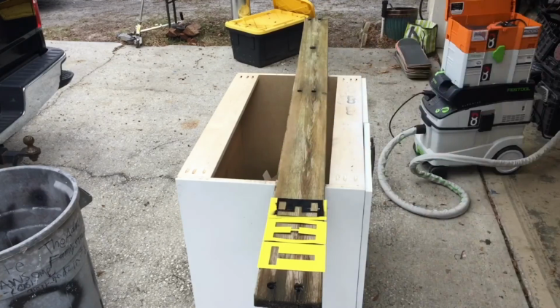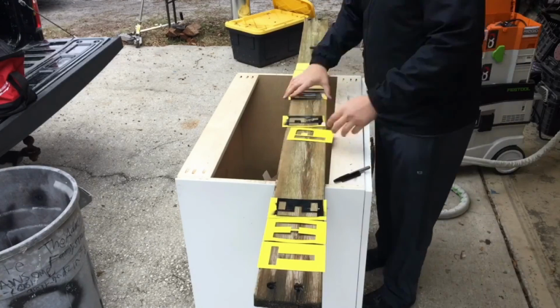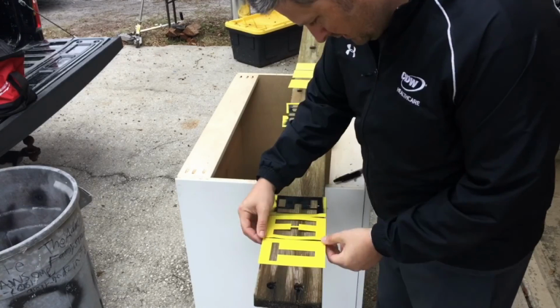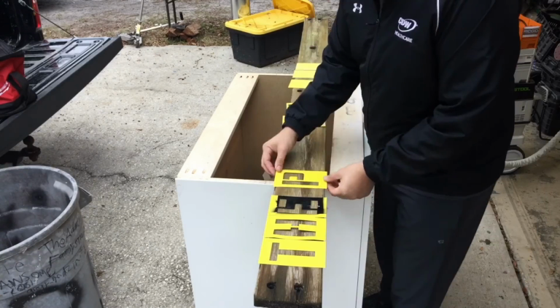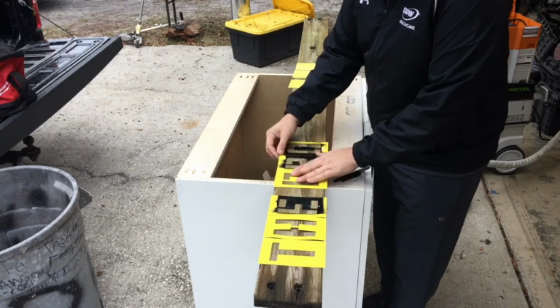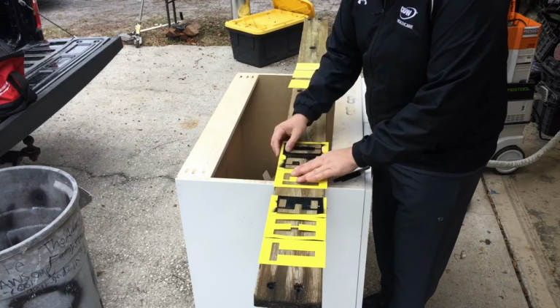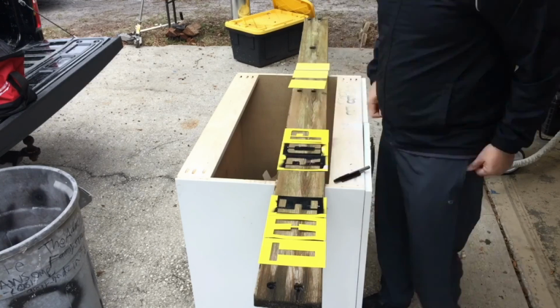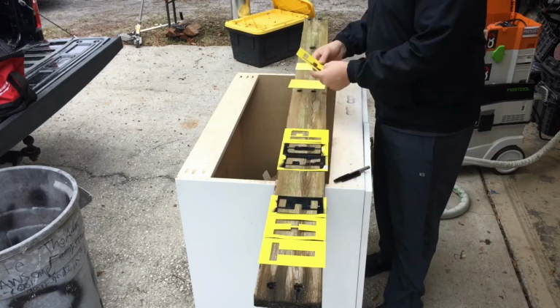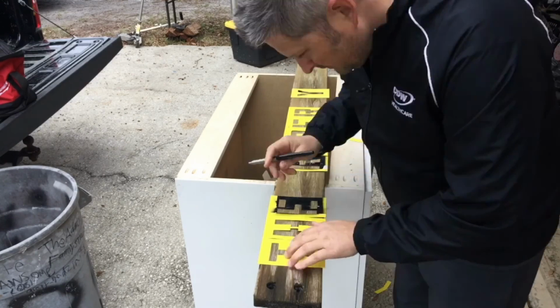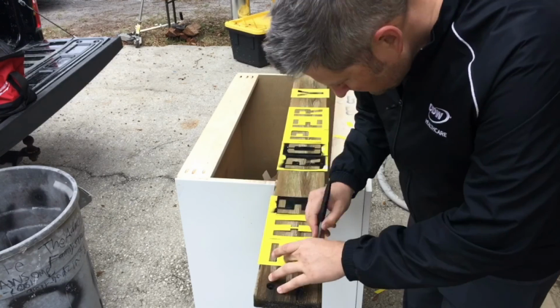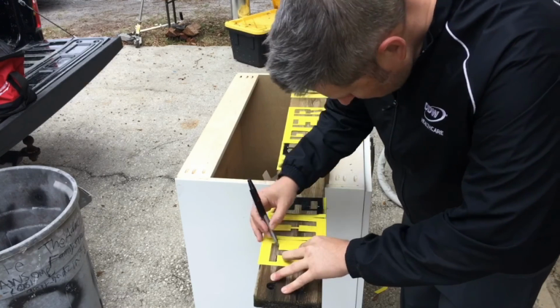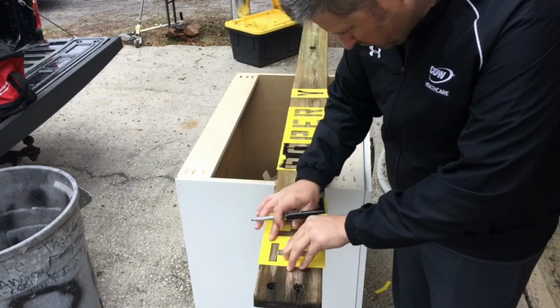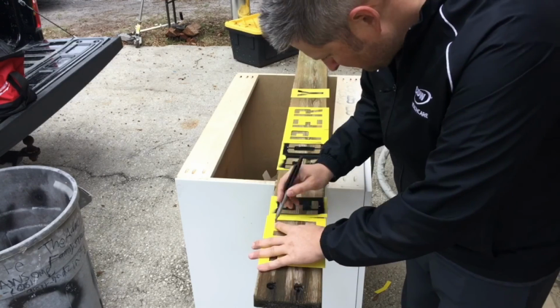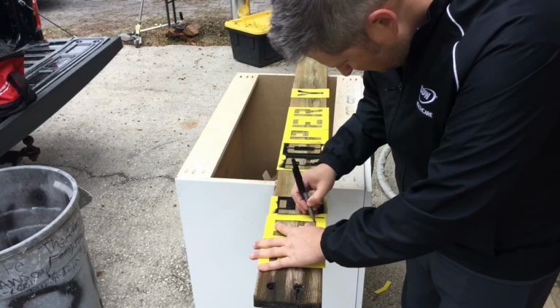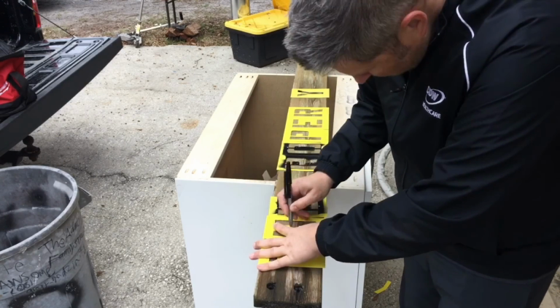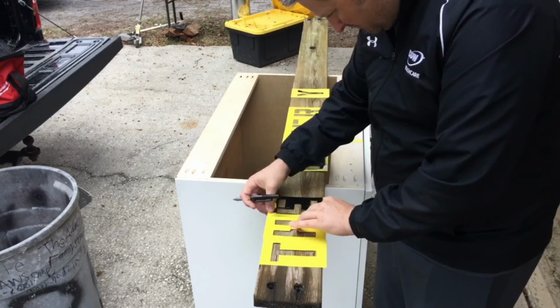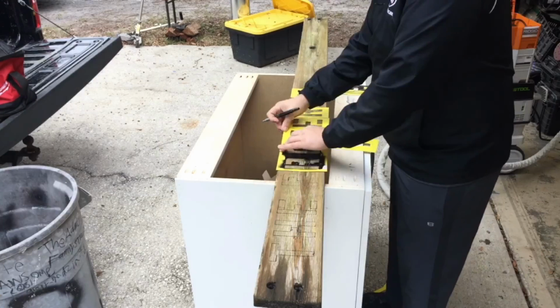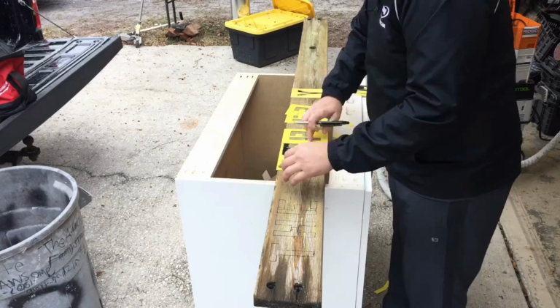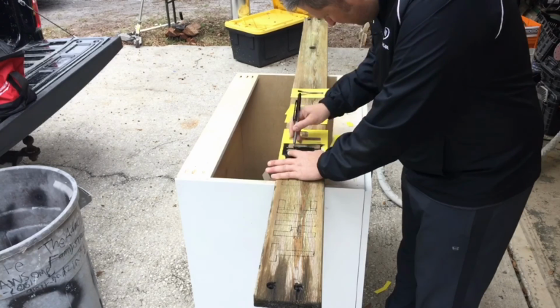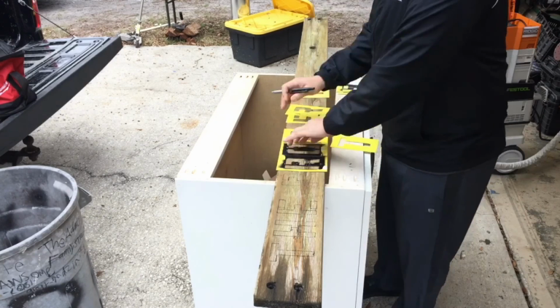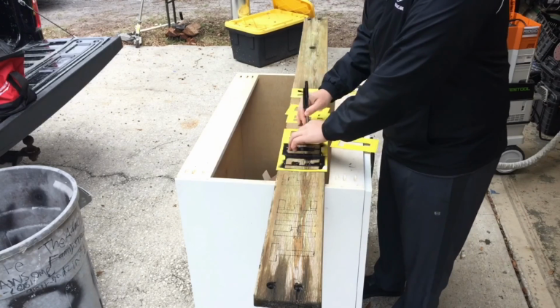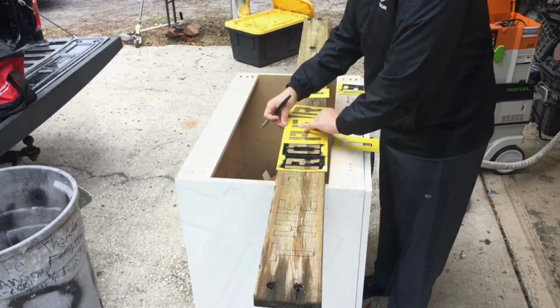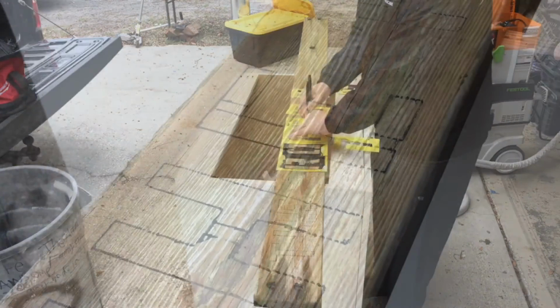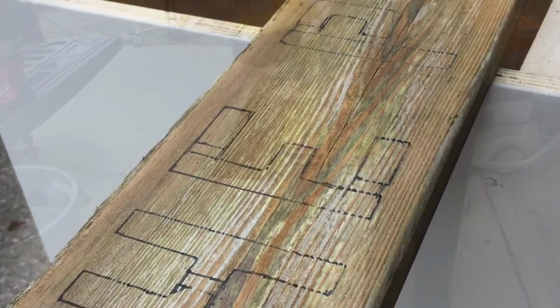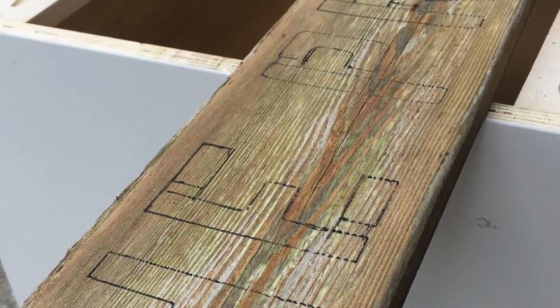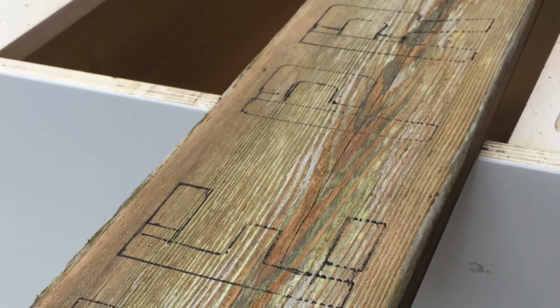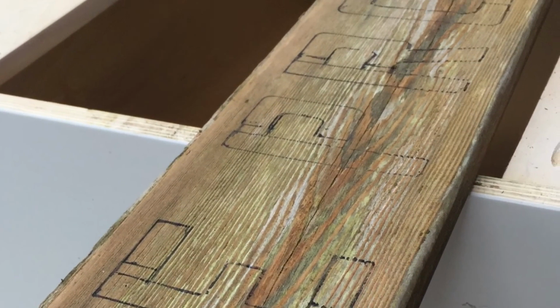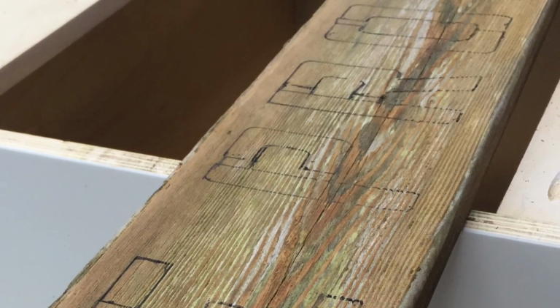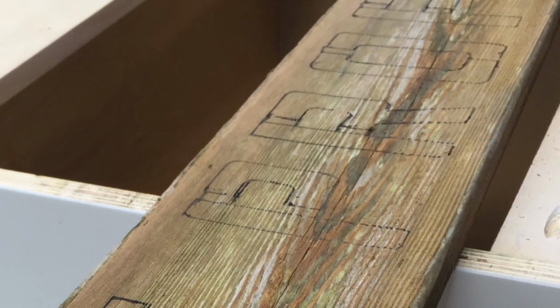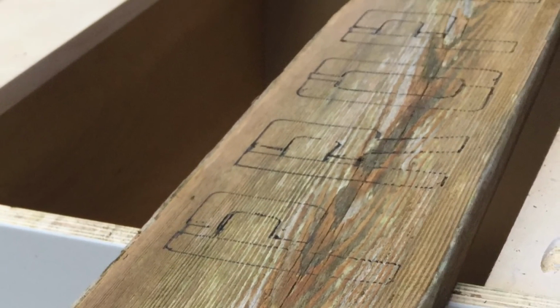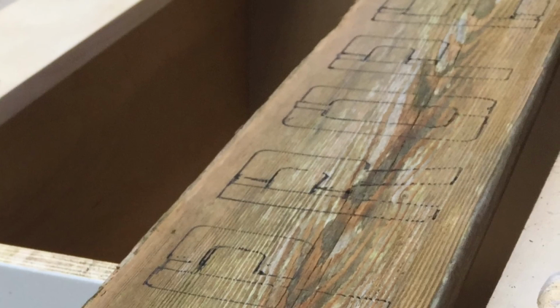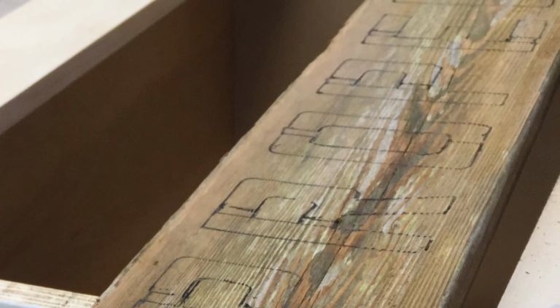Once I sand away all the dirt and the rough edges, I use simple templates to get my rough shape of the letters down, because I'm not artistic enough to do this freehand. This gives me a rough pattern to follow with the router bit.